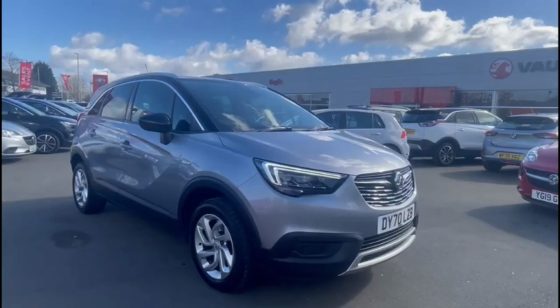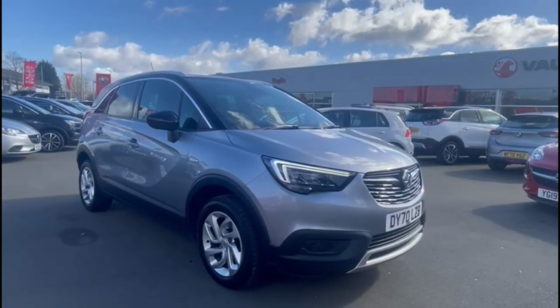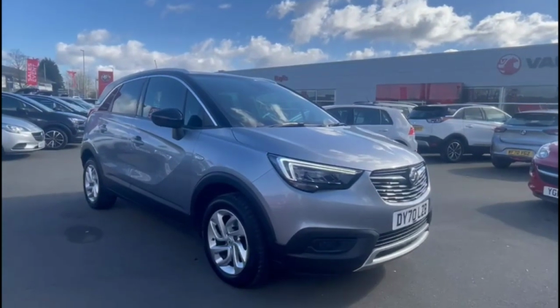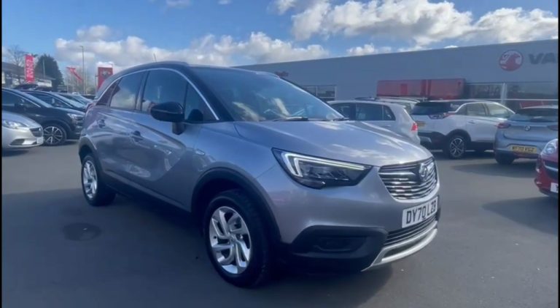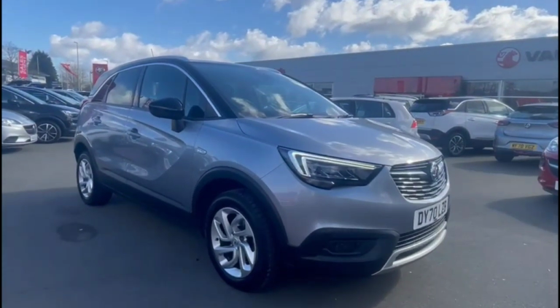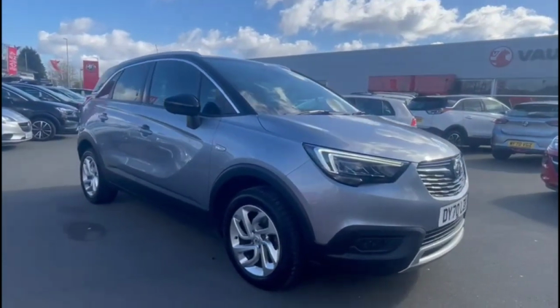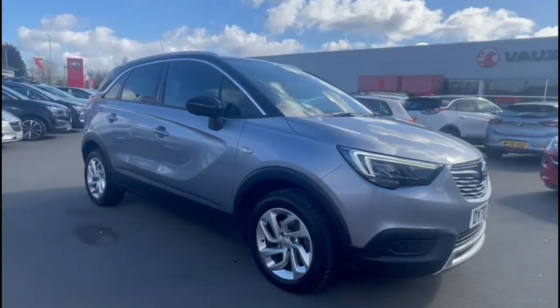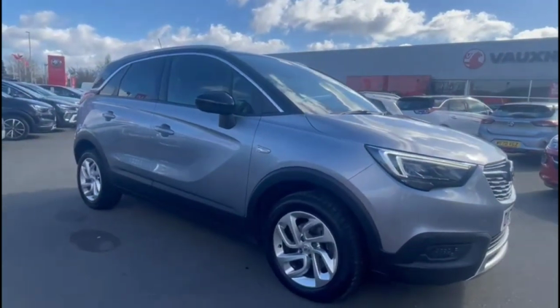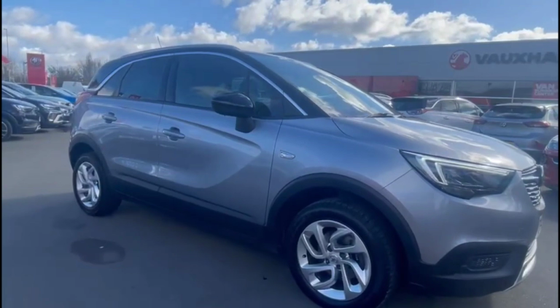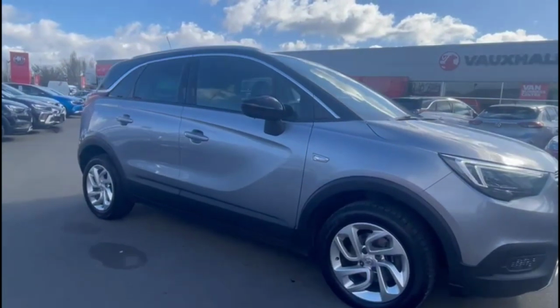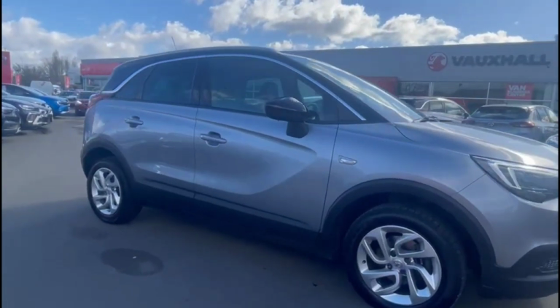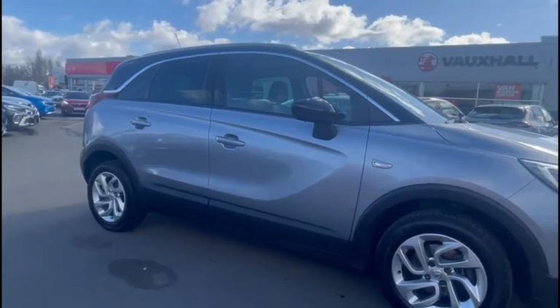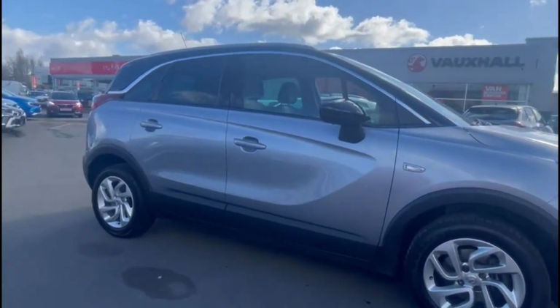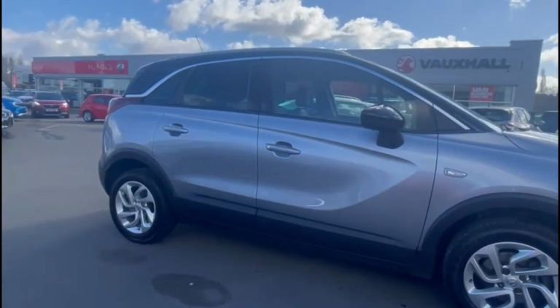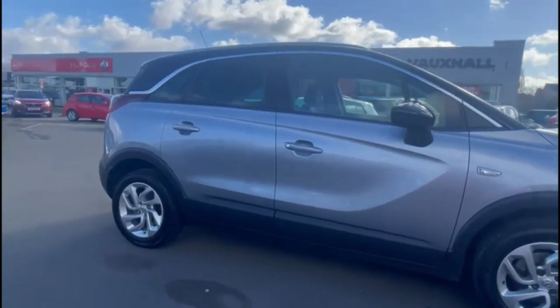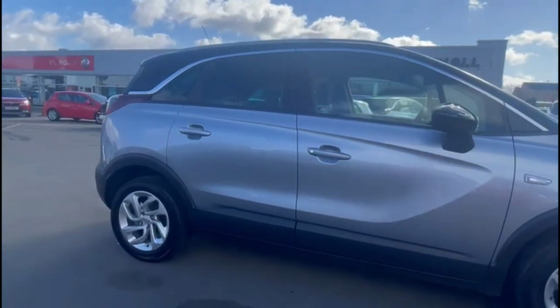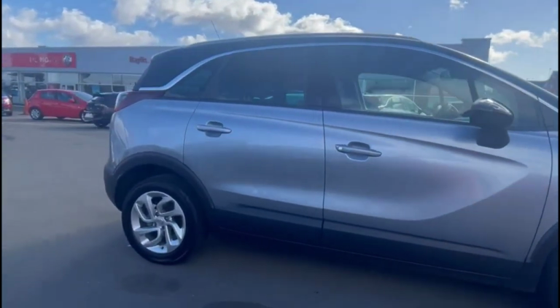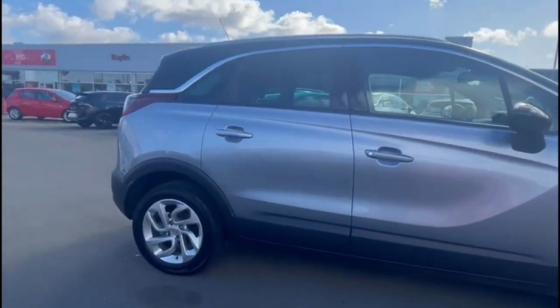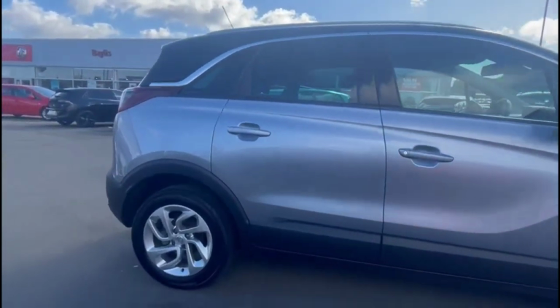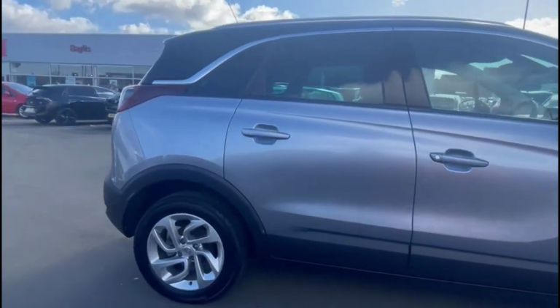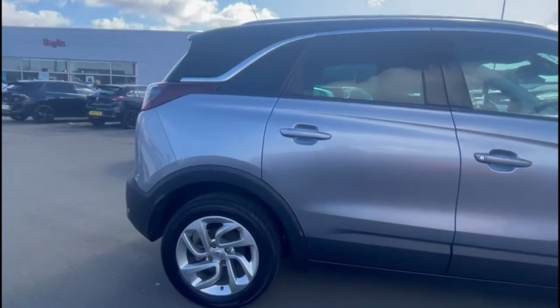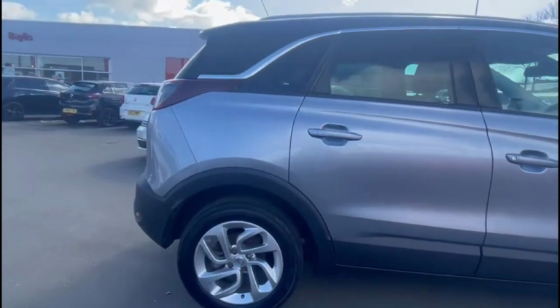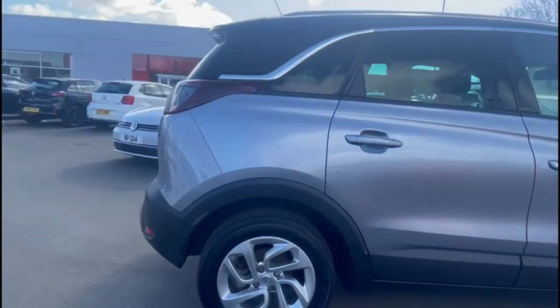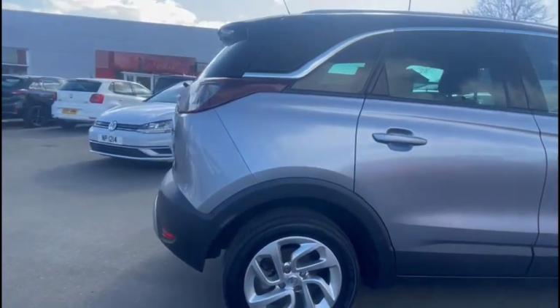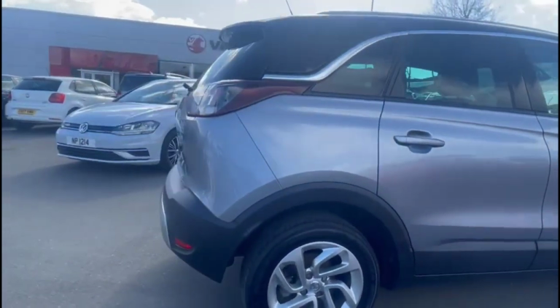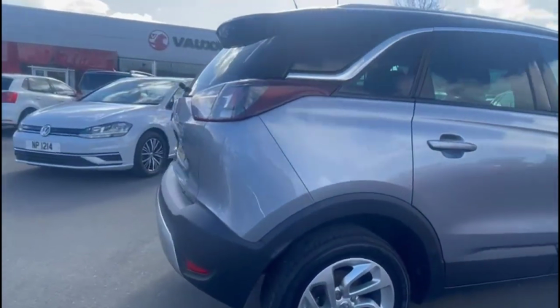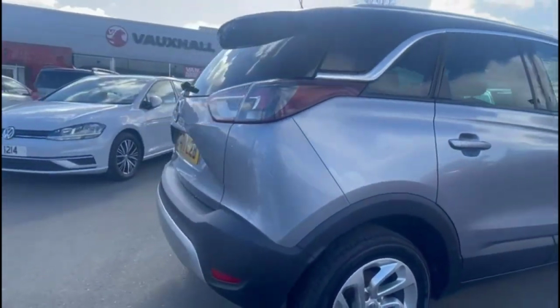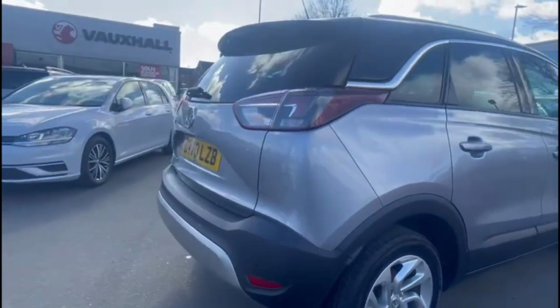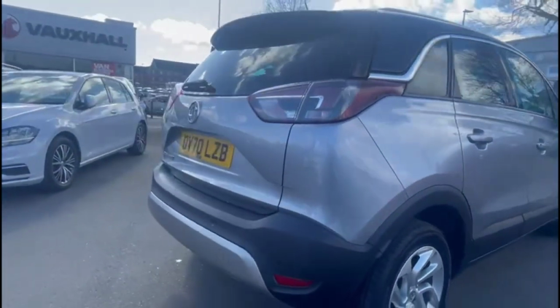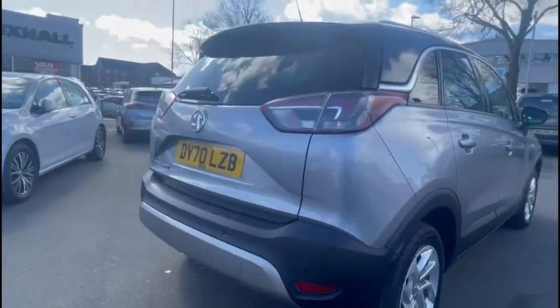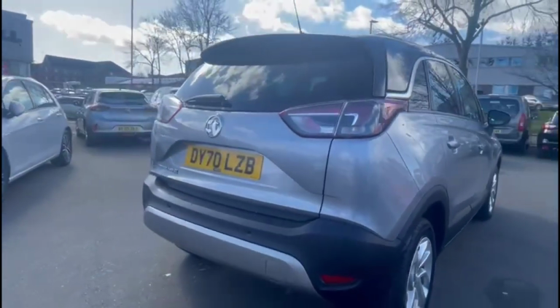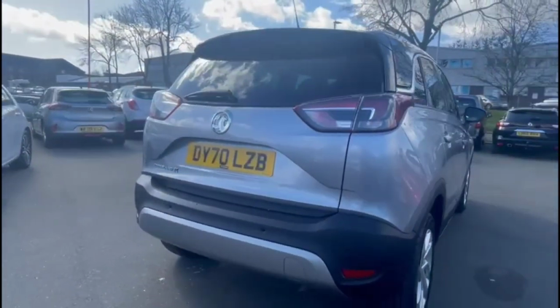Hello and welcome to Baylis Vauxhall. Today we're reviewing a Vauxhall Crossland X 1.2 Turbo Business Edition Nav. This model covers 33,860 miles in siligned grey. It also comes with Baylis warranty with the option to extend it to up to 36 months.